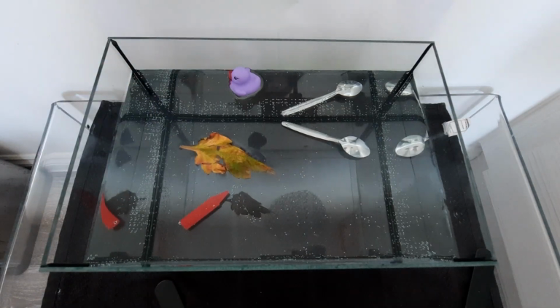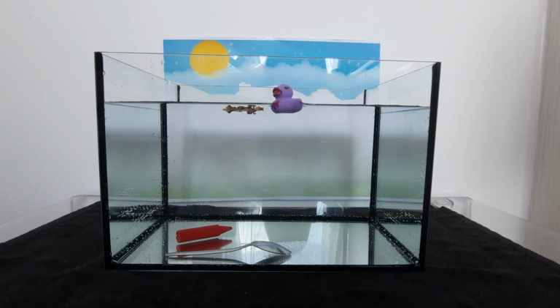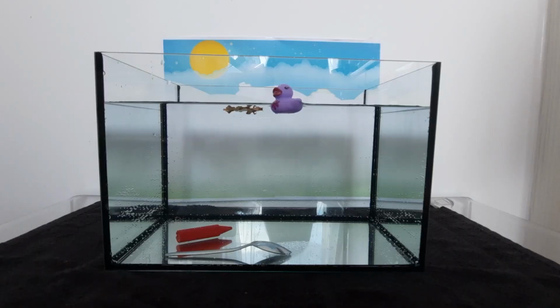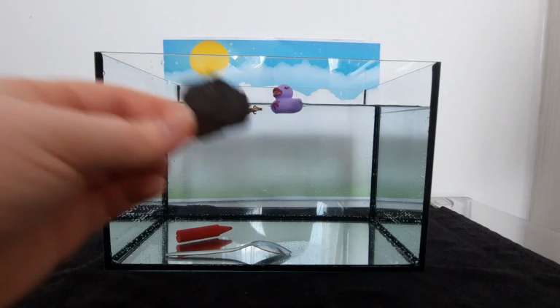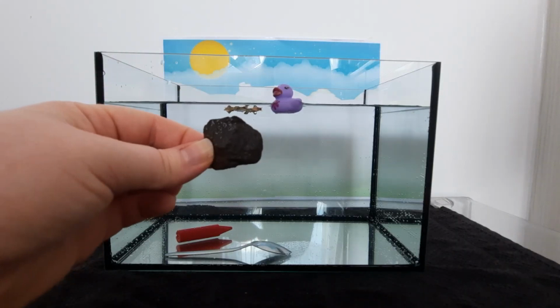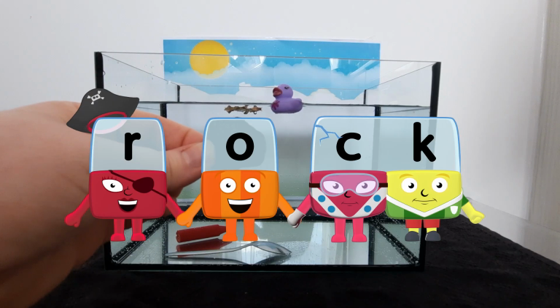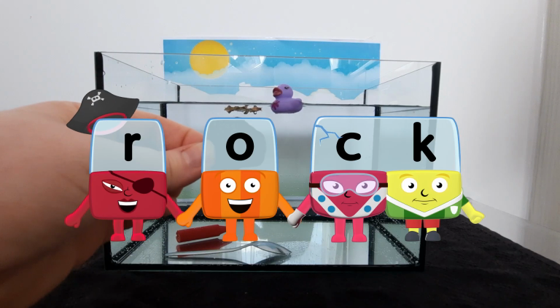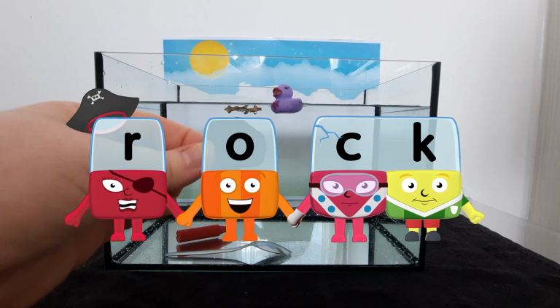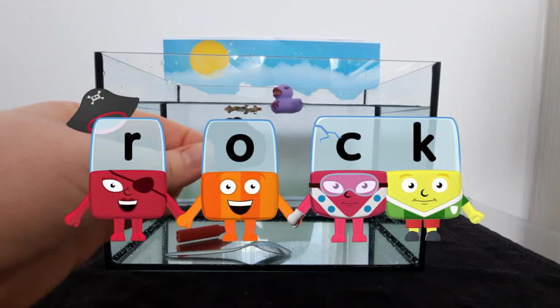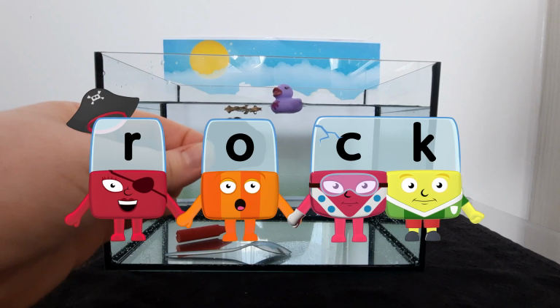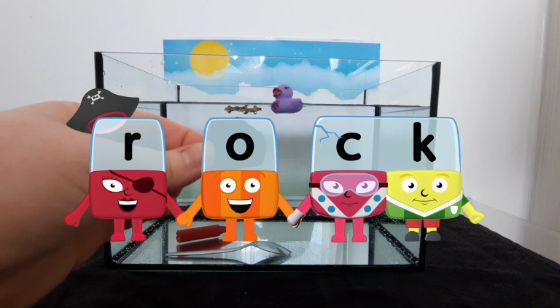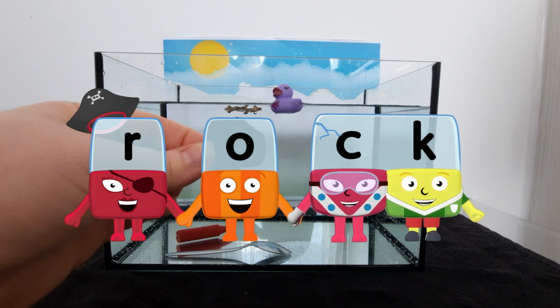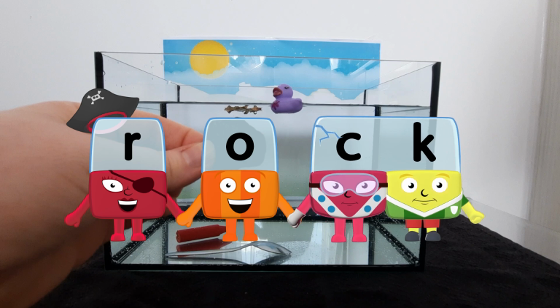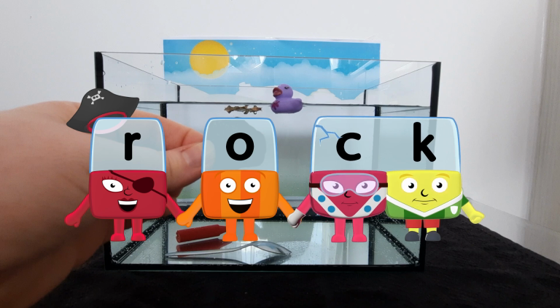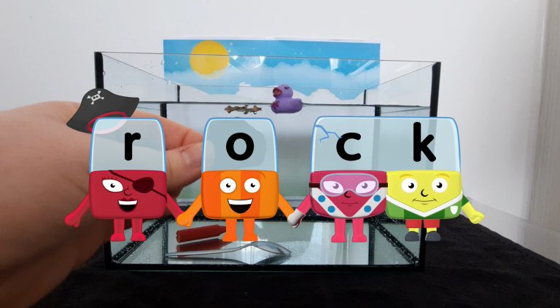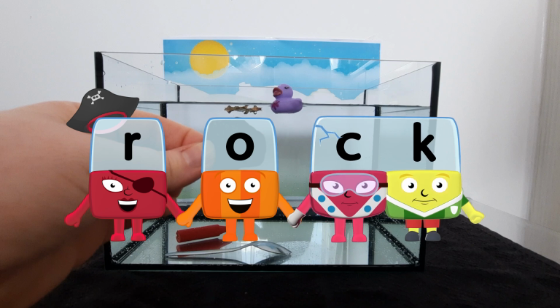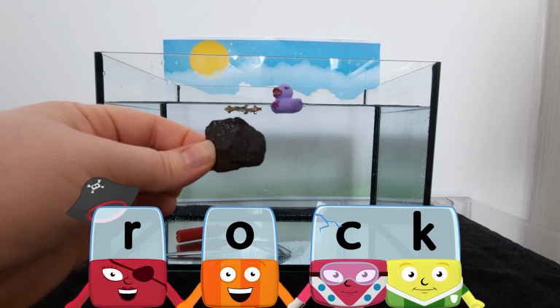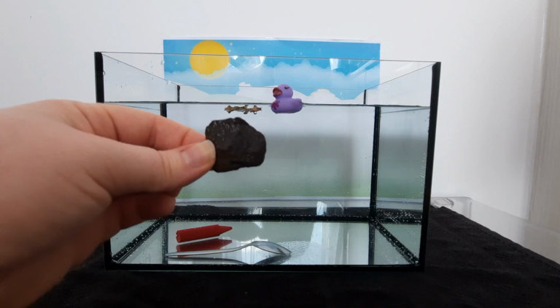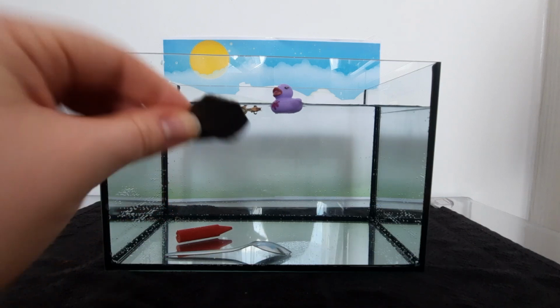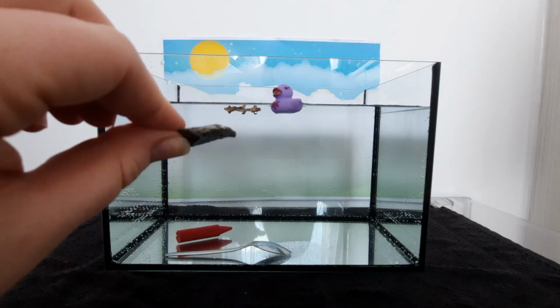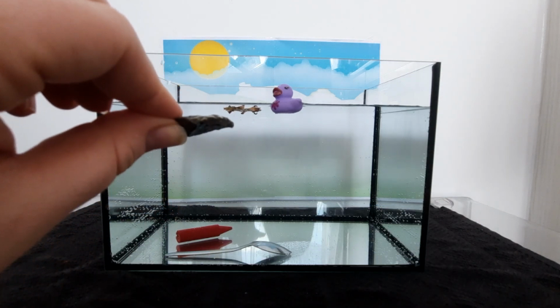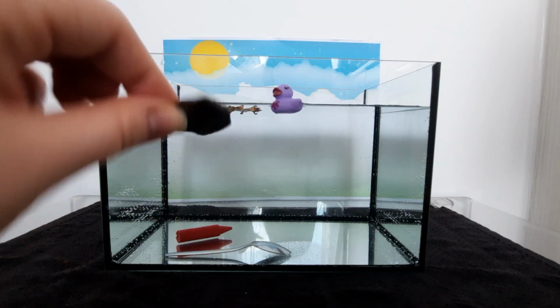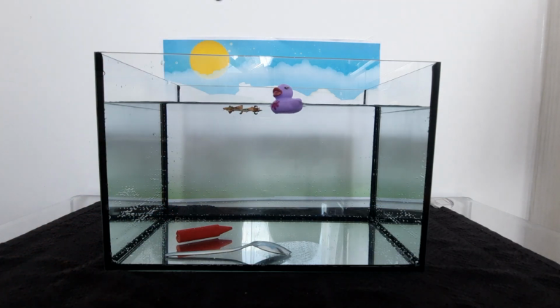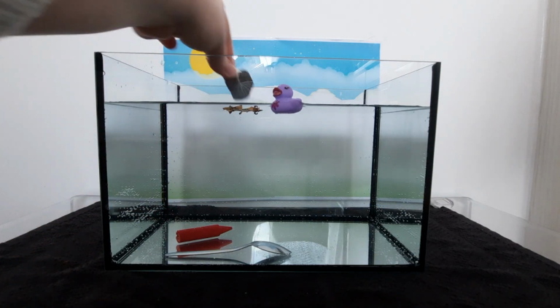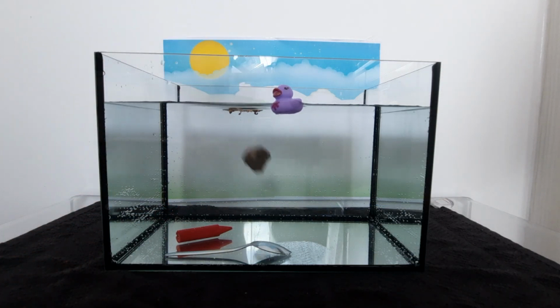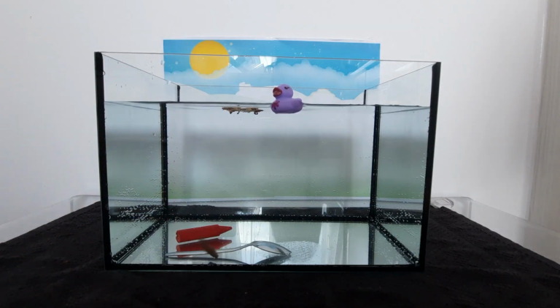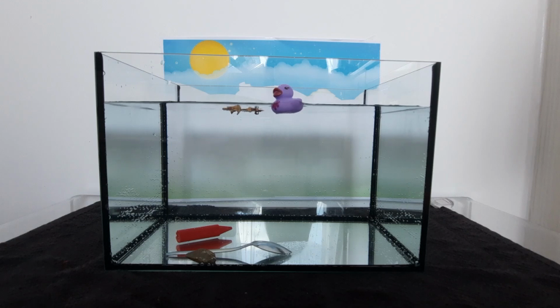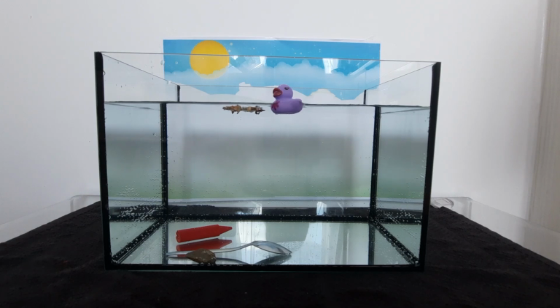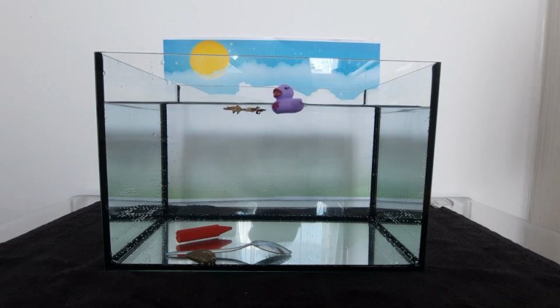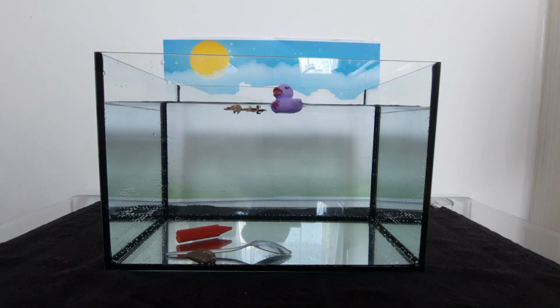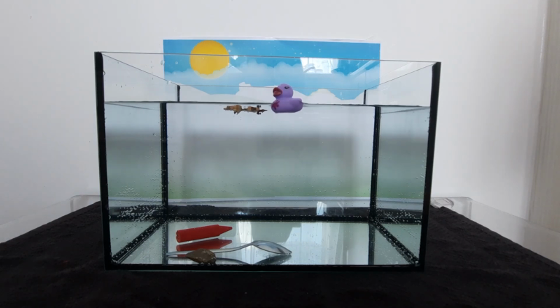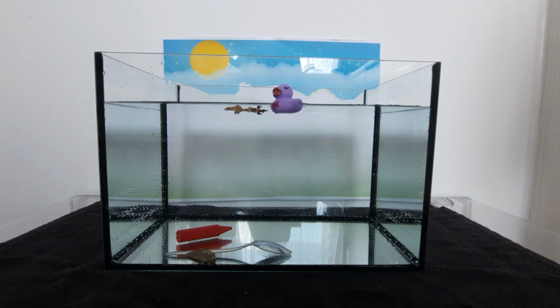Look! A, r, u, k — rock! Can you guess? It sinks!